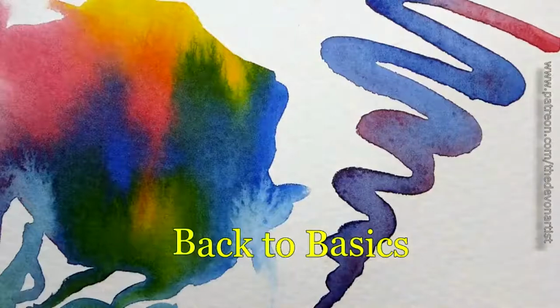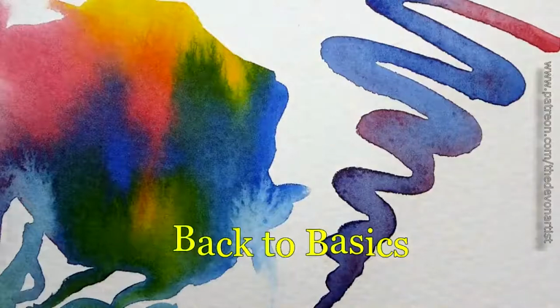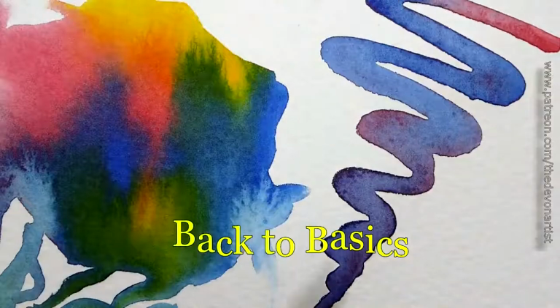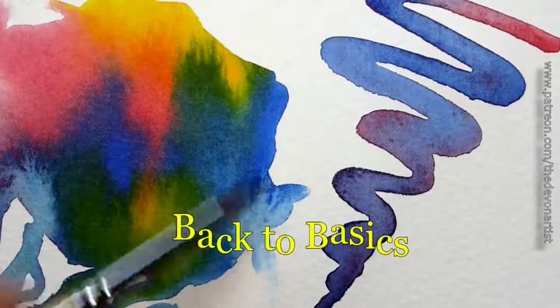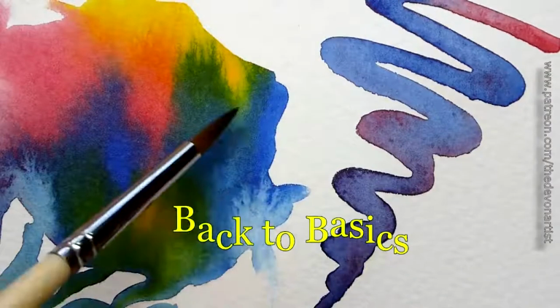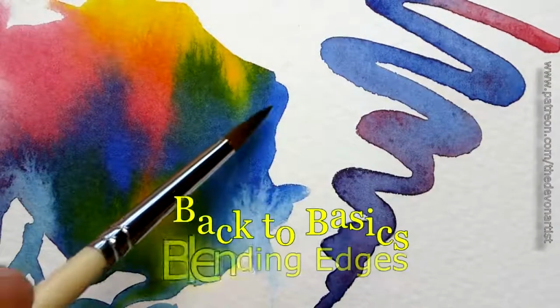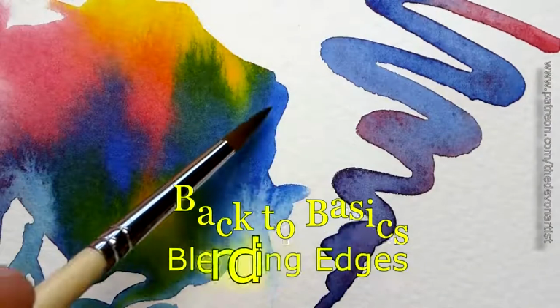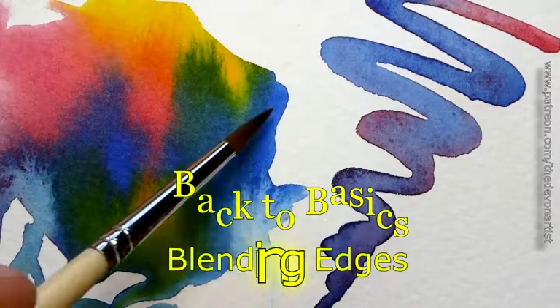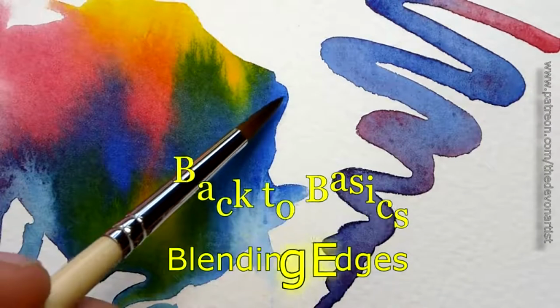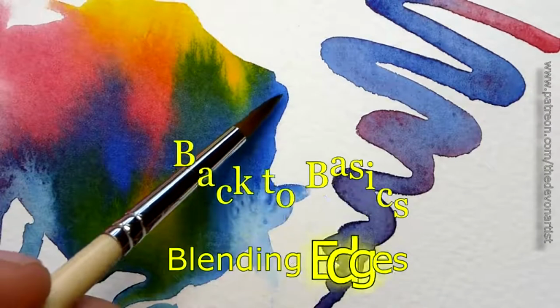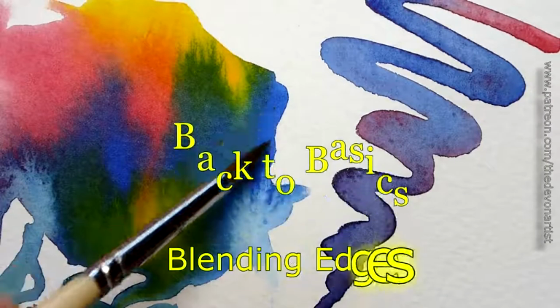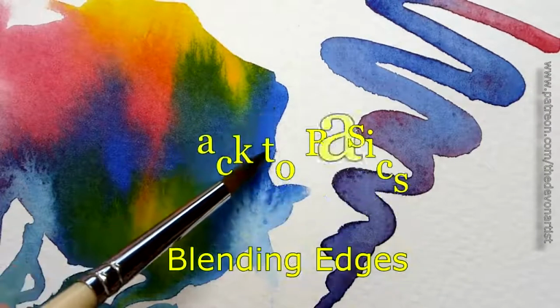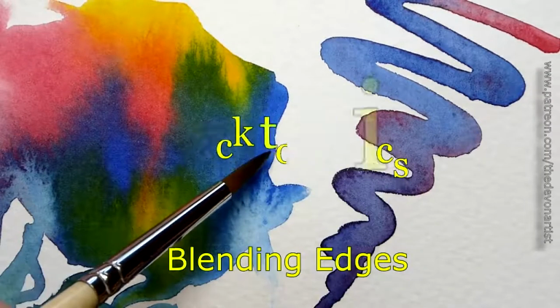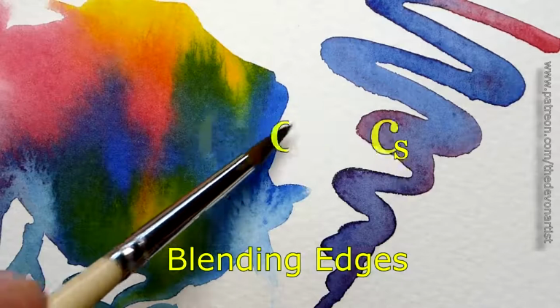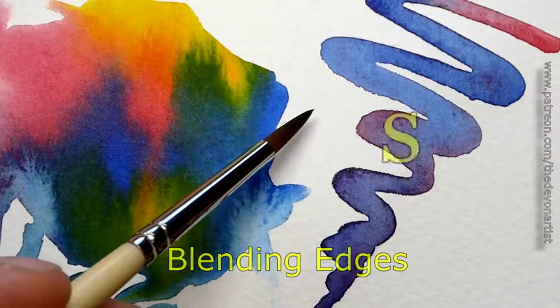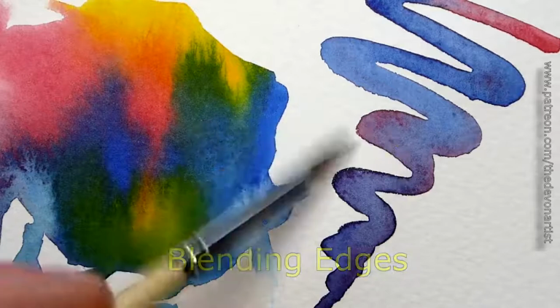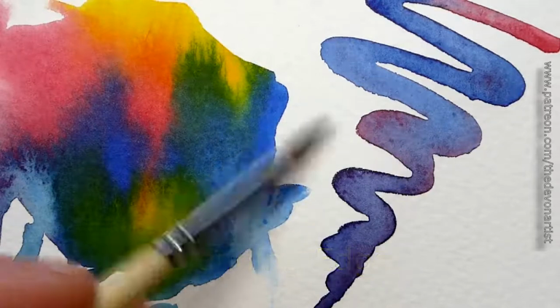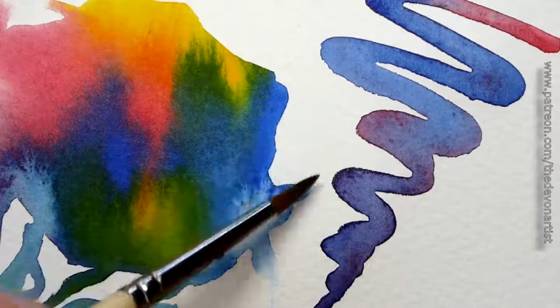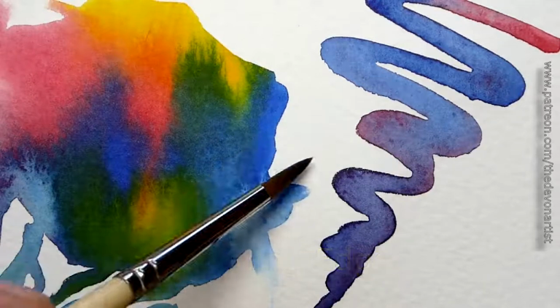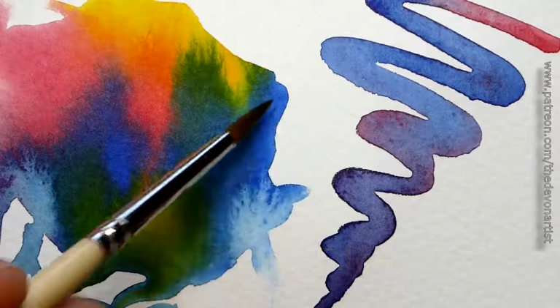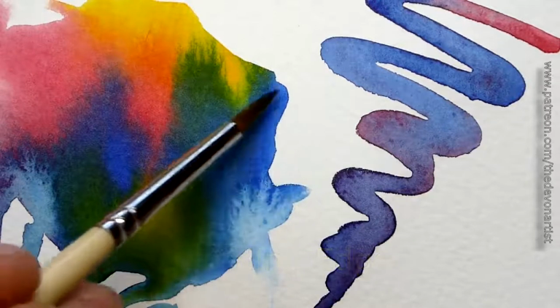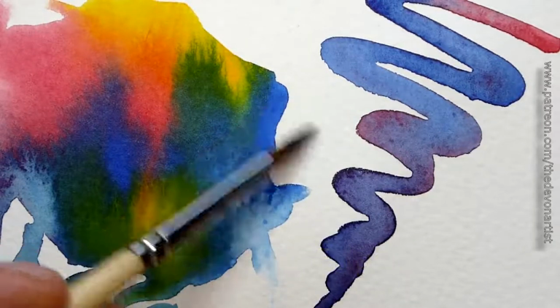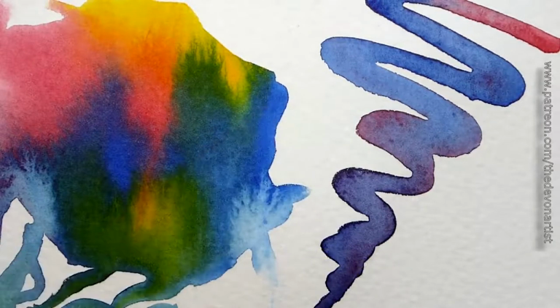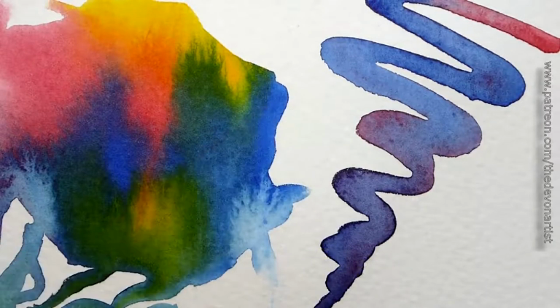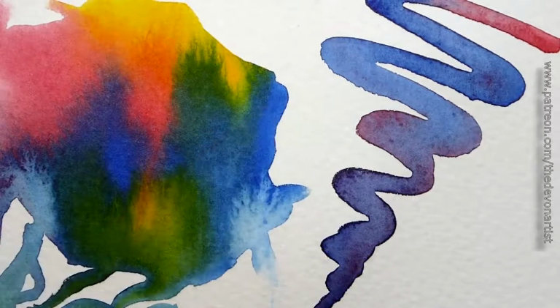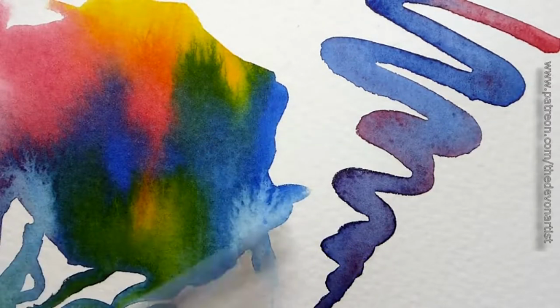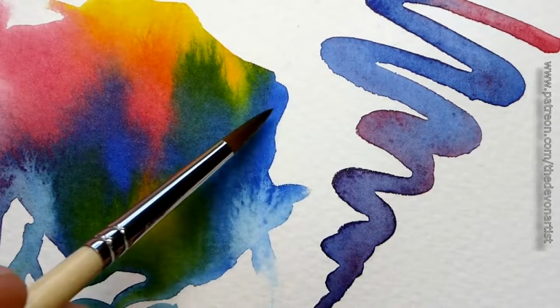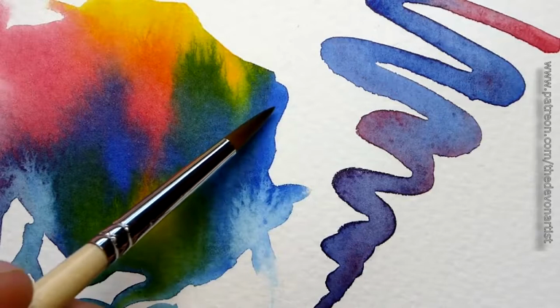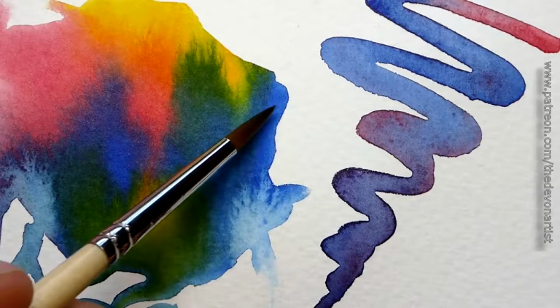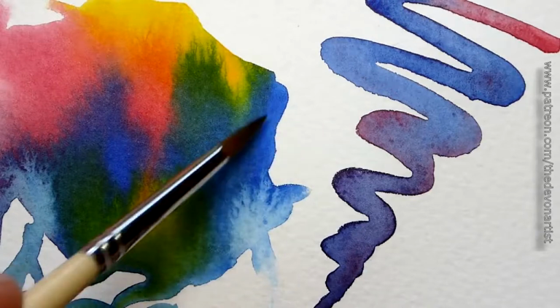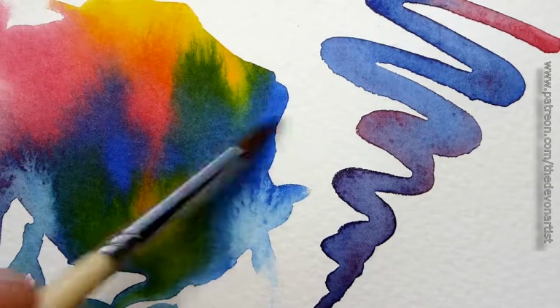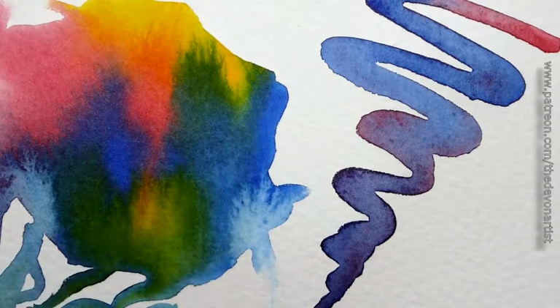One of the questions I've been asked about is how do you blend from a dry edge to the white of the paper, to get a graduated wash — going from light all the way to dark and vice versa.